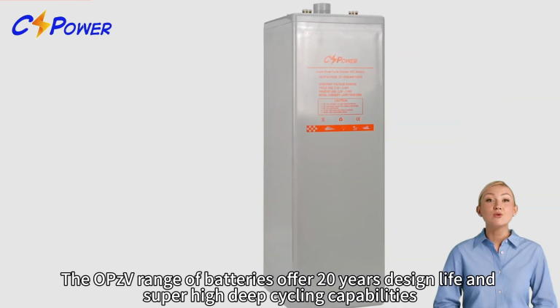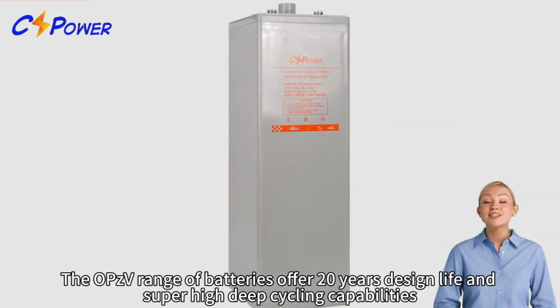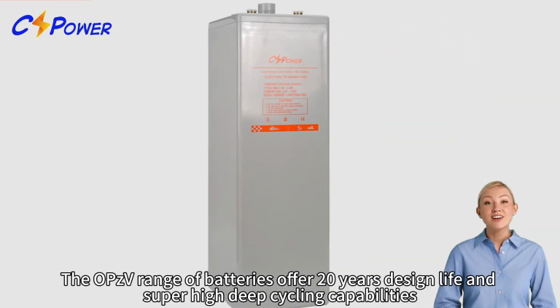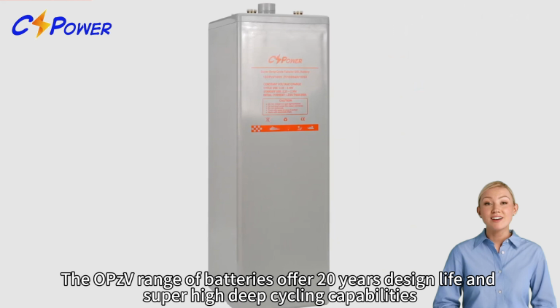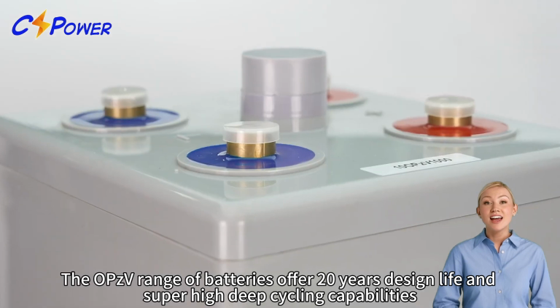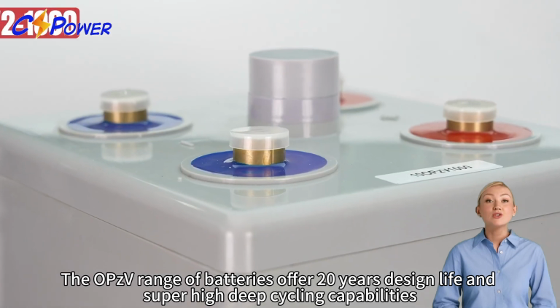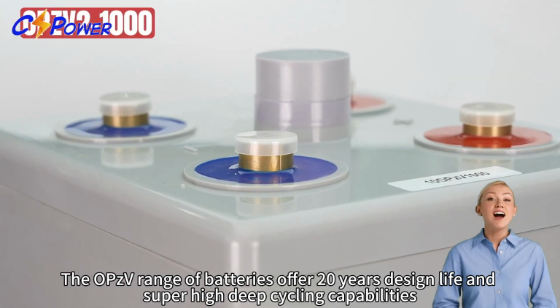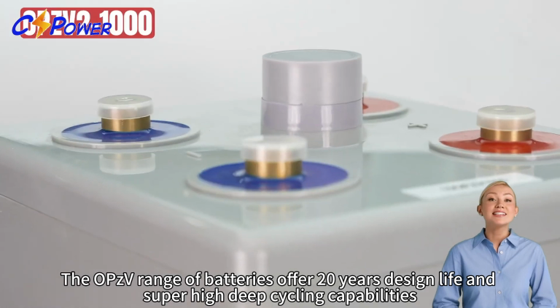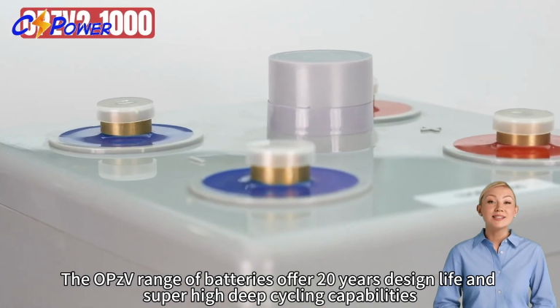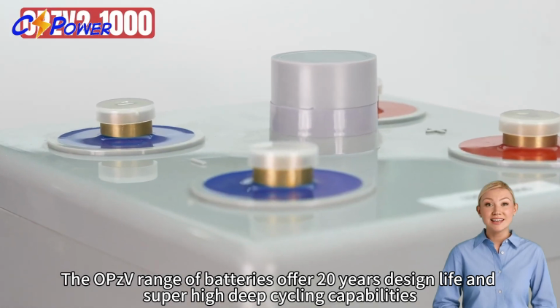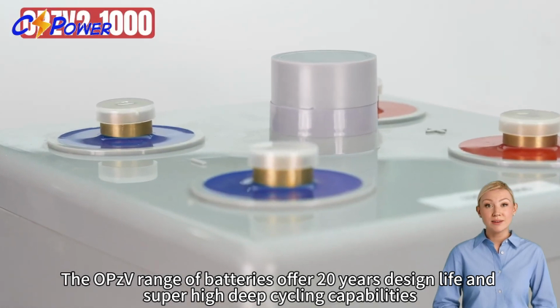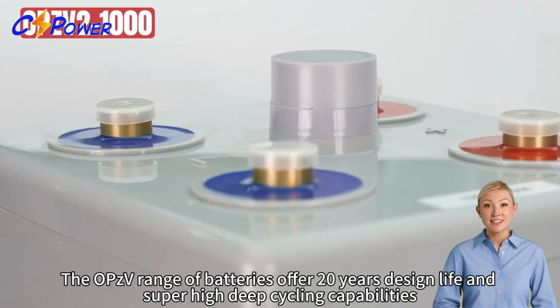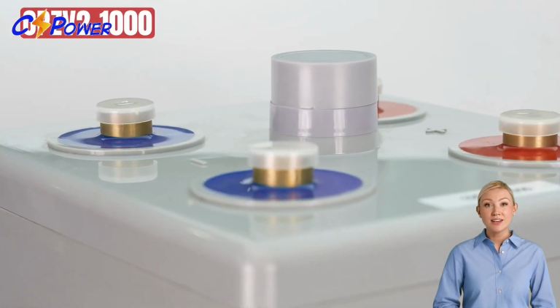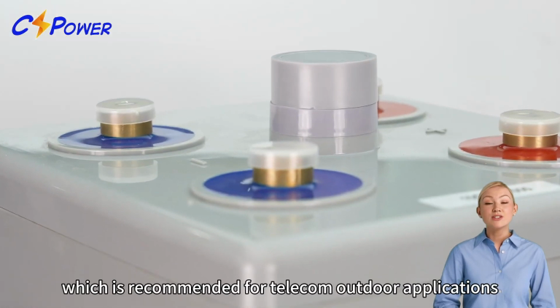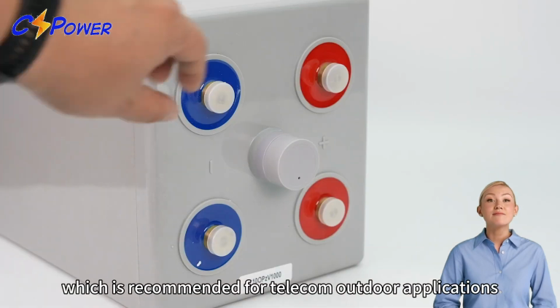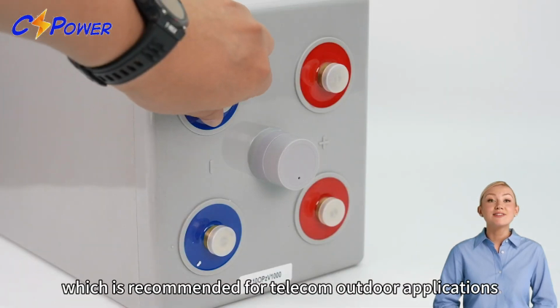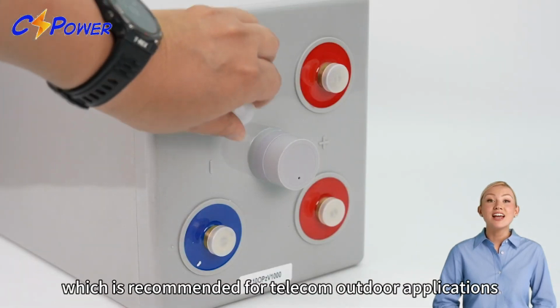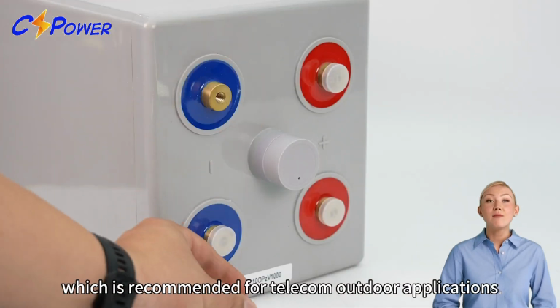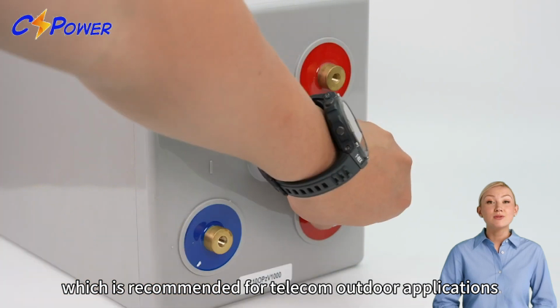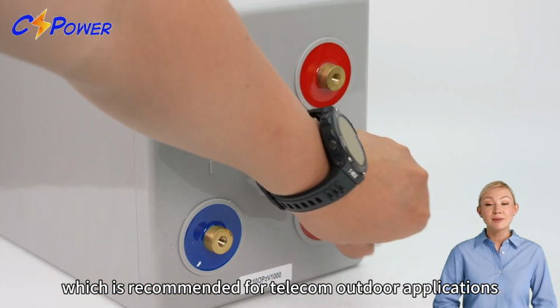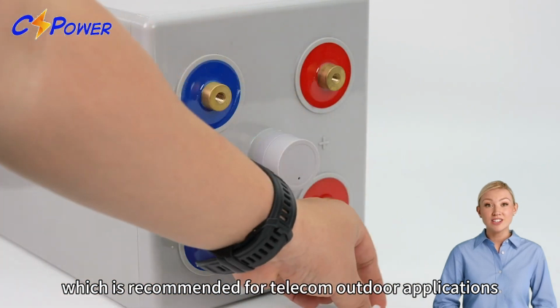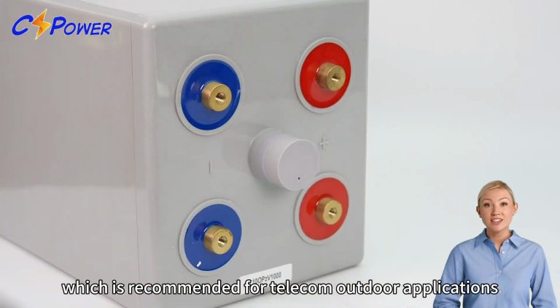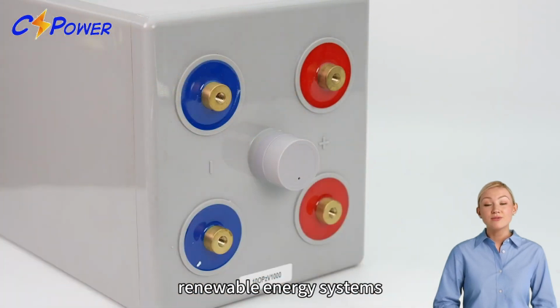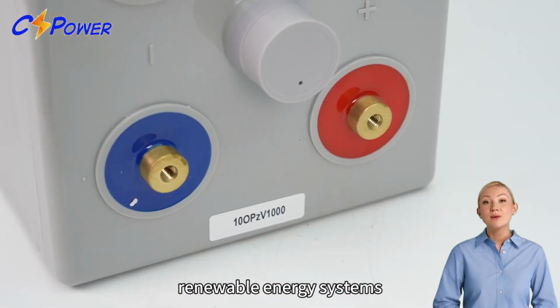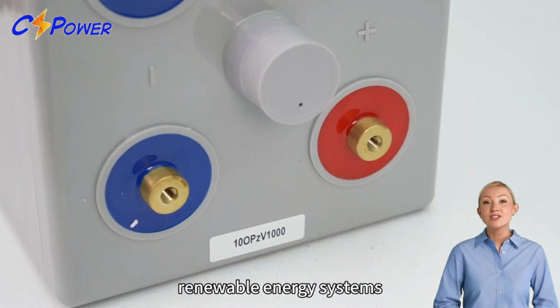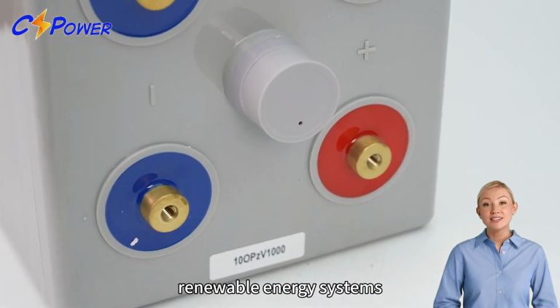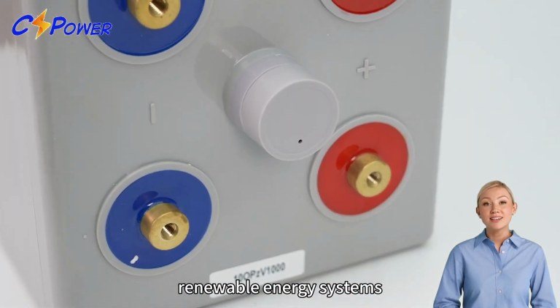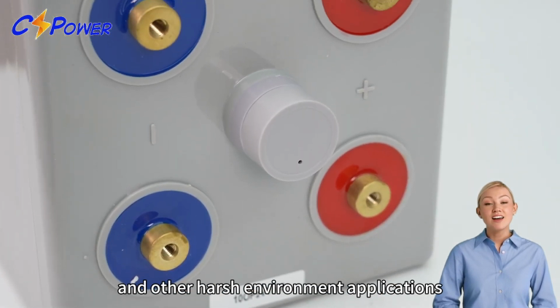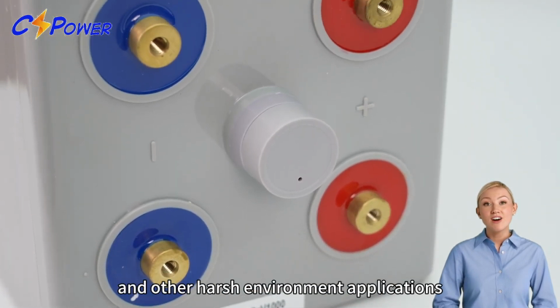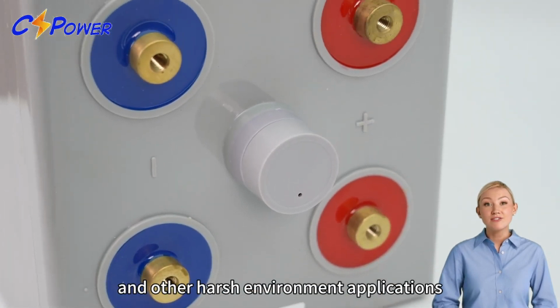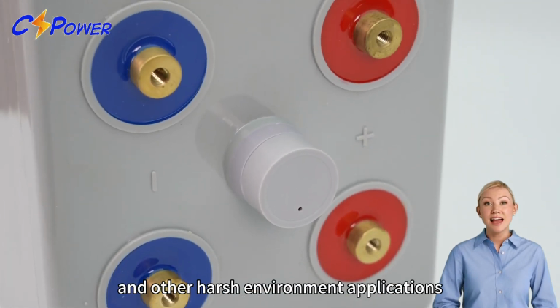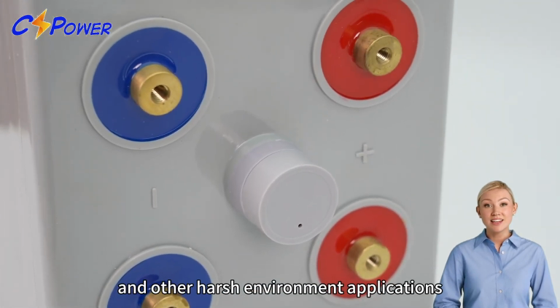The OPZV range of batteries offers a 20-year design life and super high deep cycling capabilities, recommended for telecom outdoor applications, renewable energy systems and other harsh environment applications.